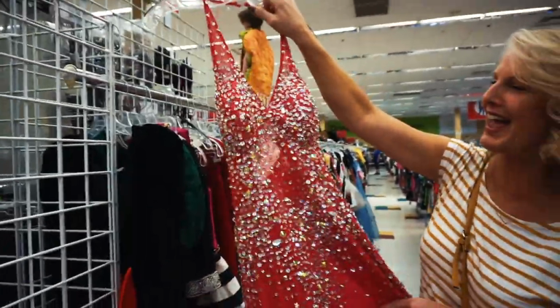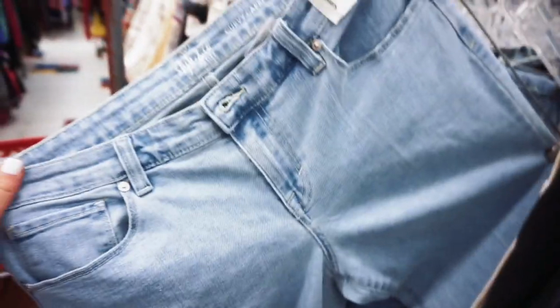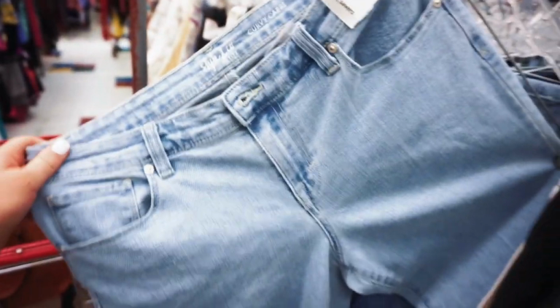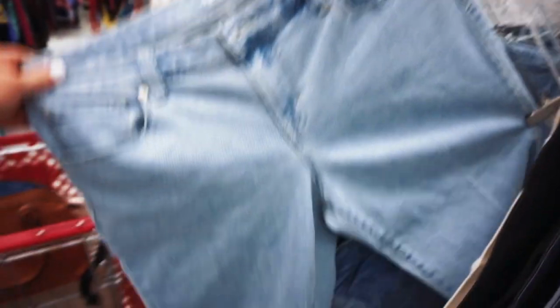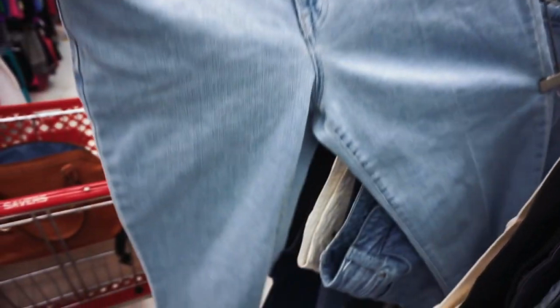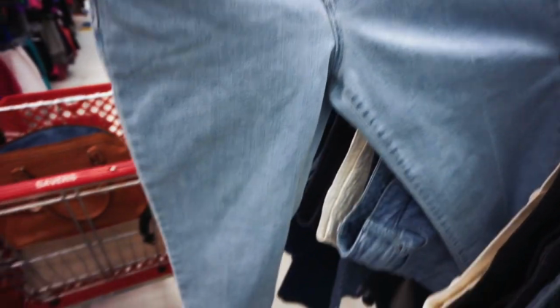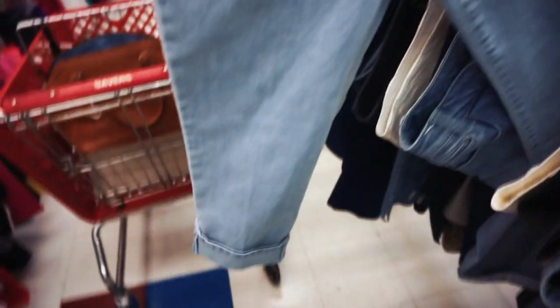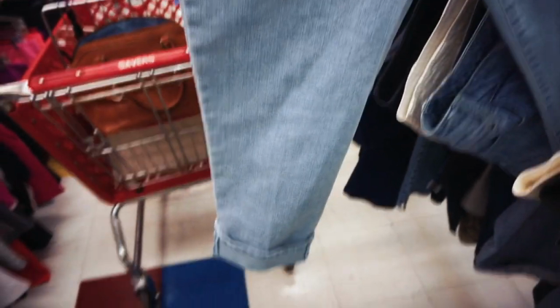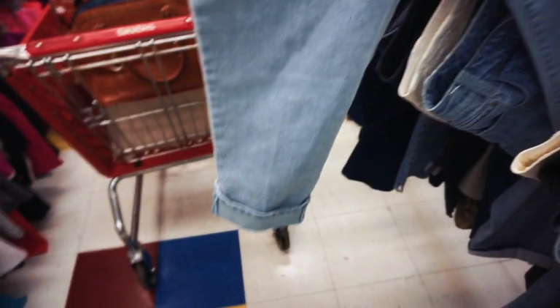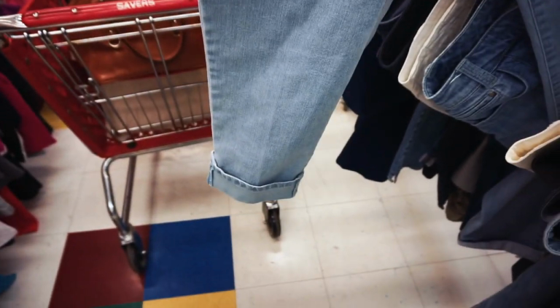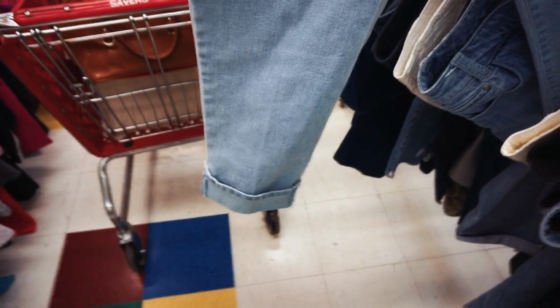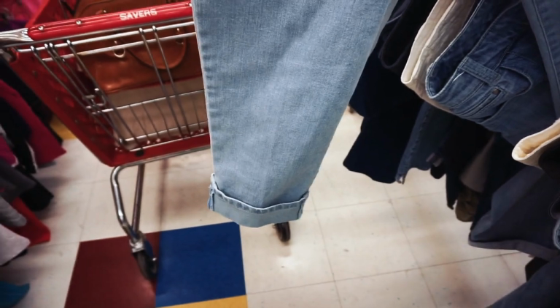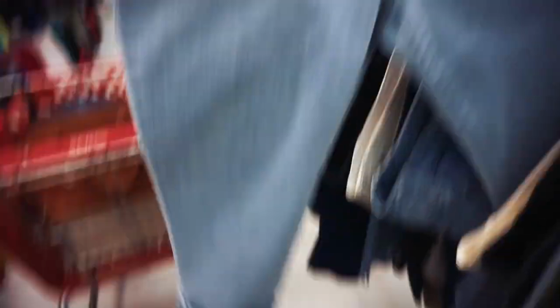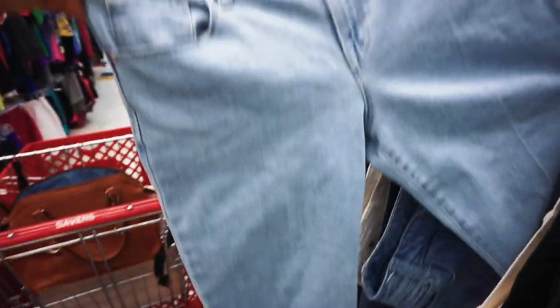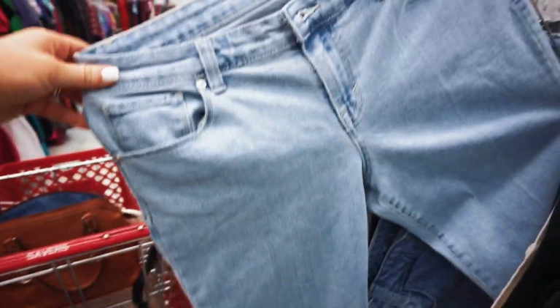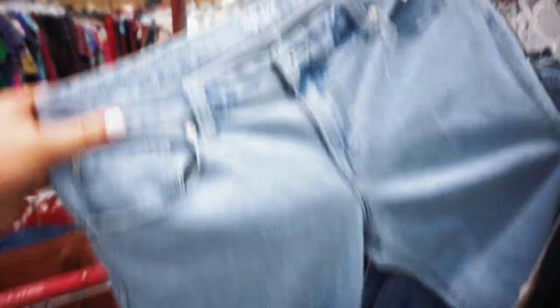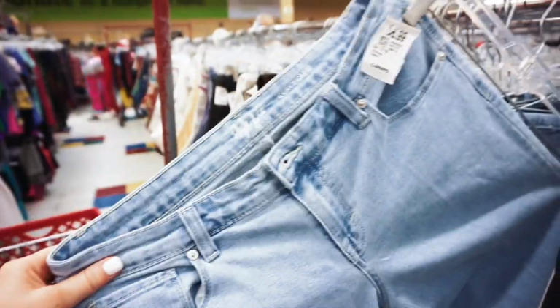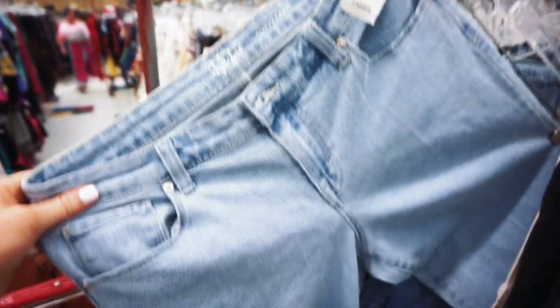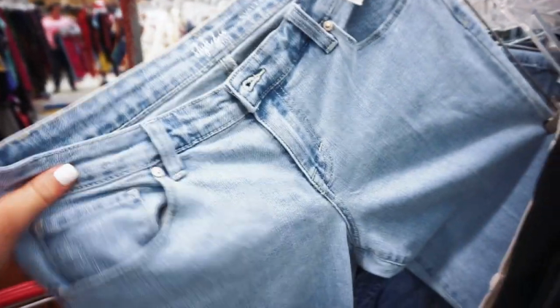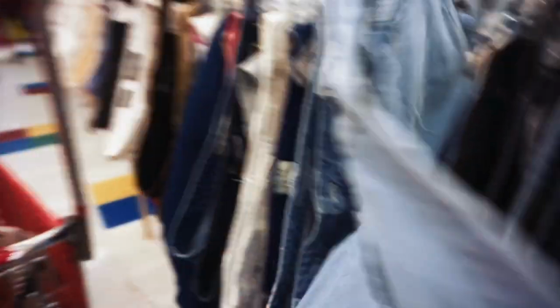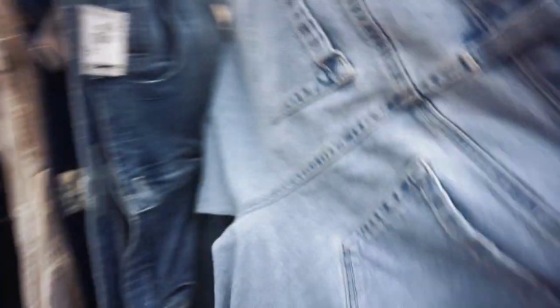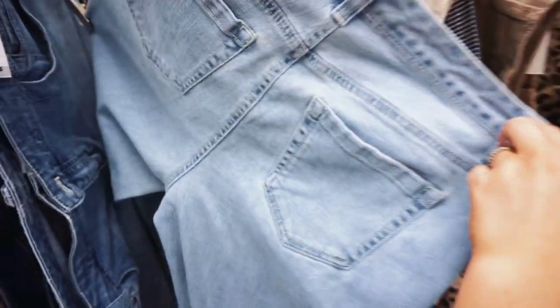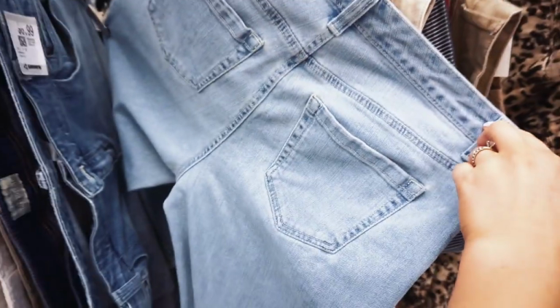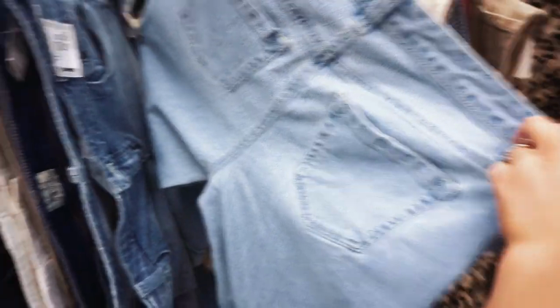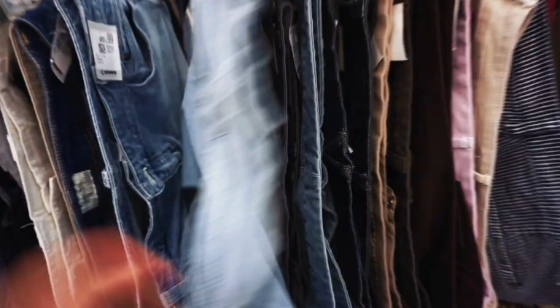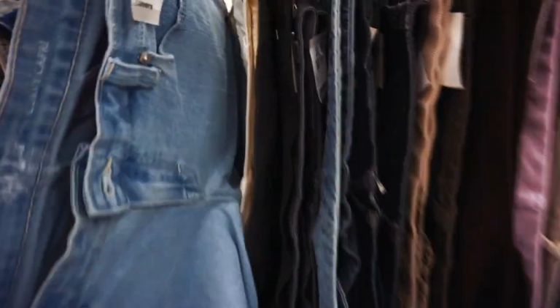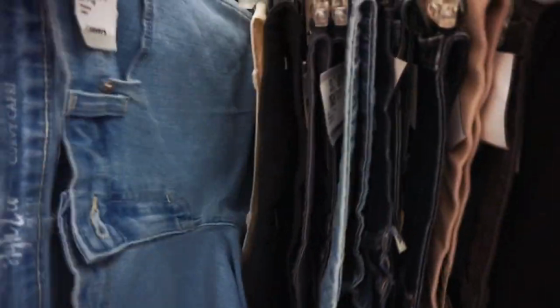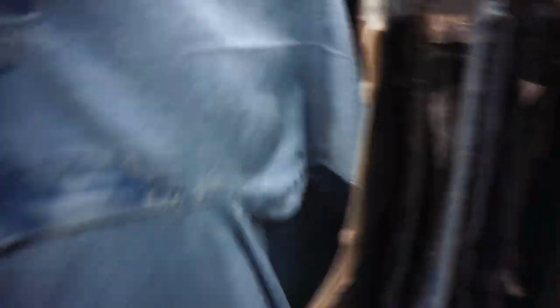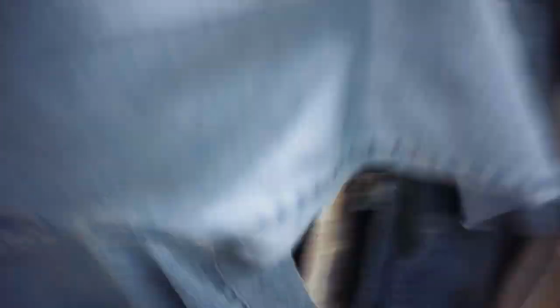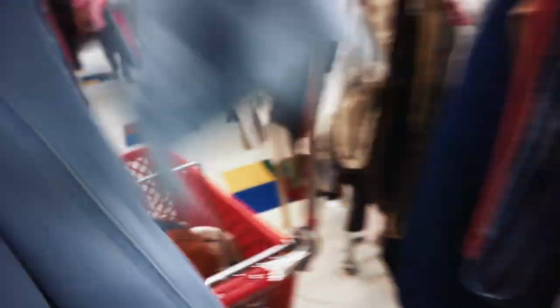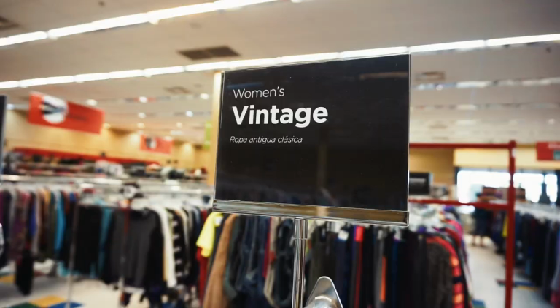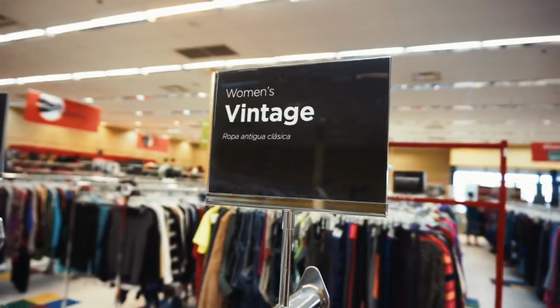I found these pairs of jeans, and I really don't like the cut of them — they're like a weird capri — but I think they would be super cute short. So I might get them if they fit and crop them.